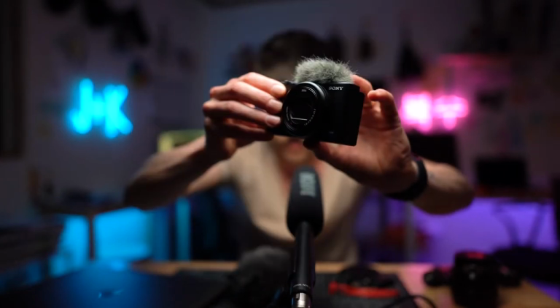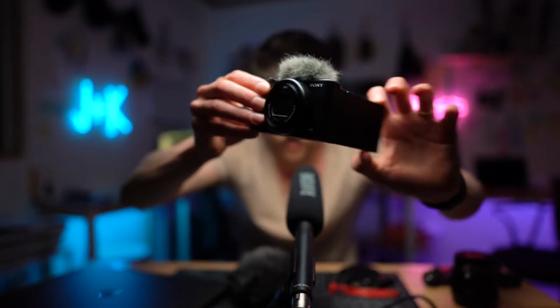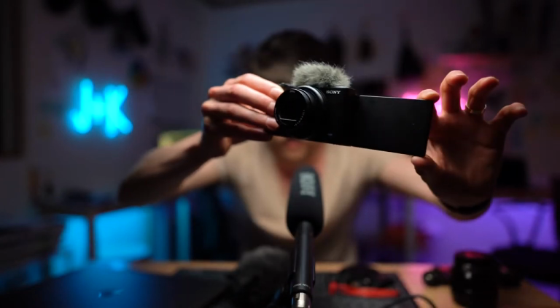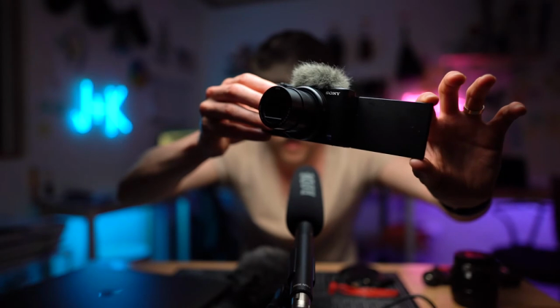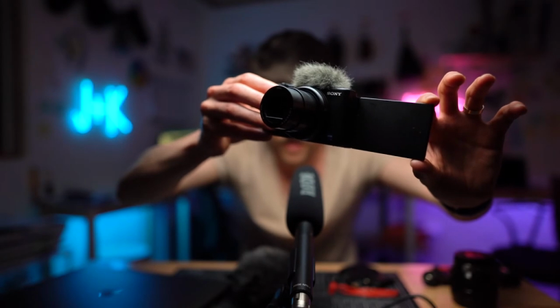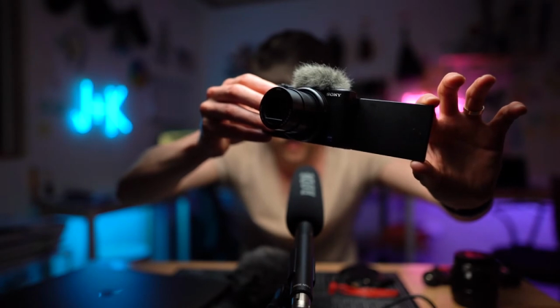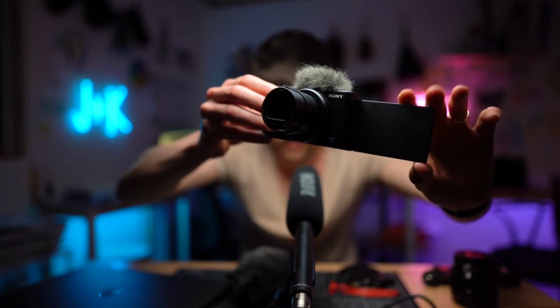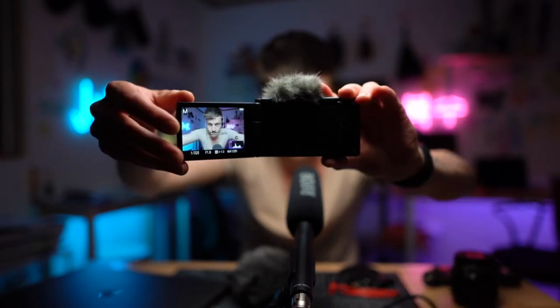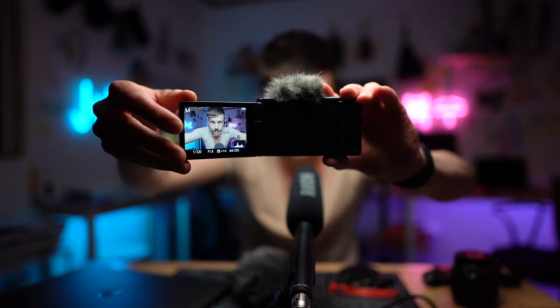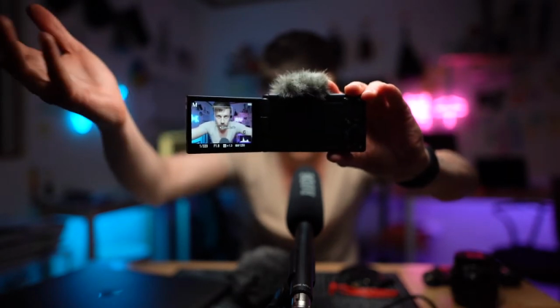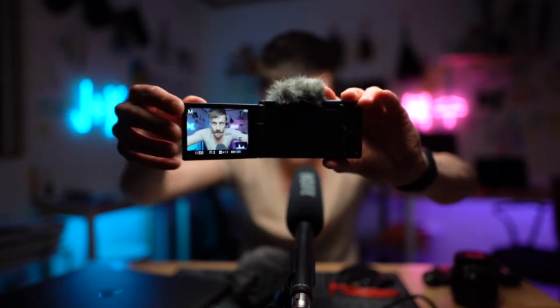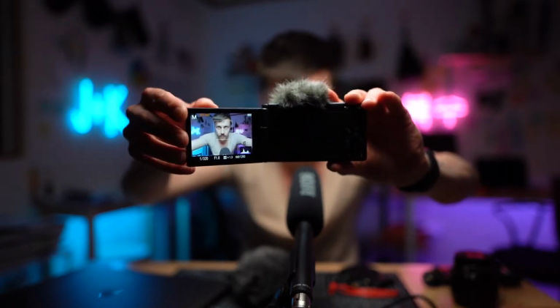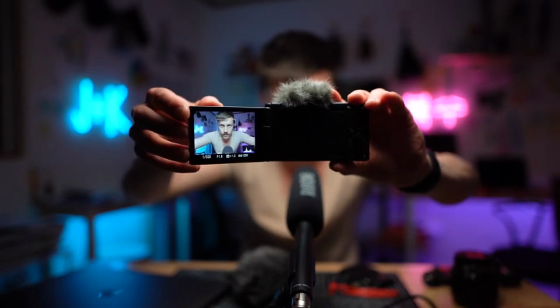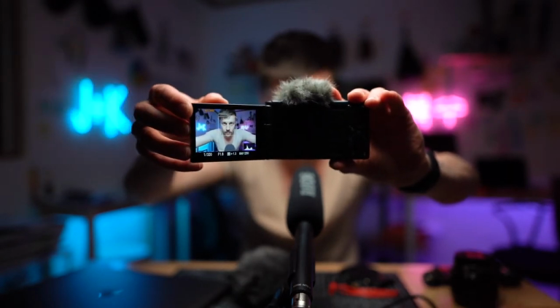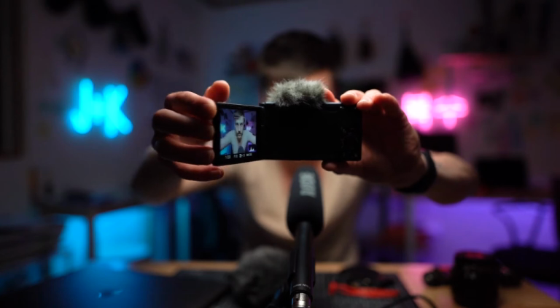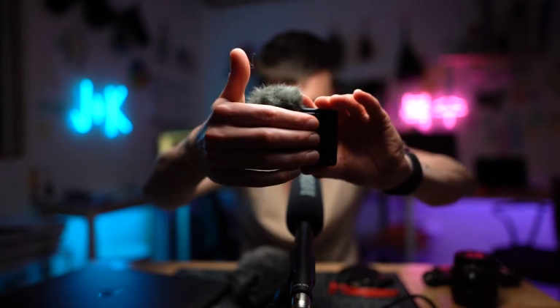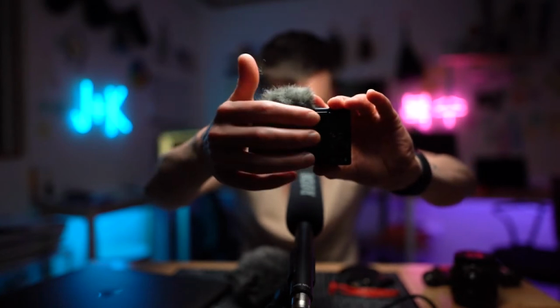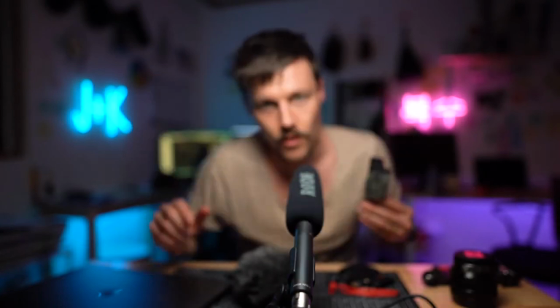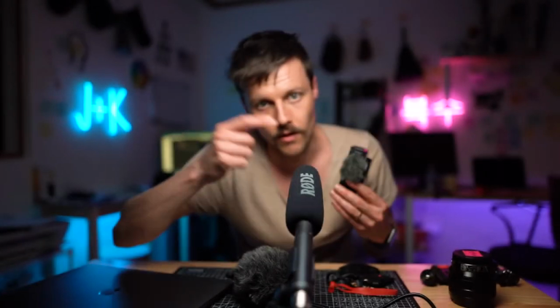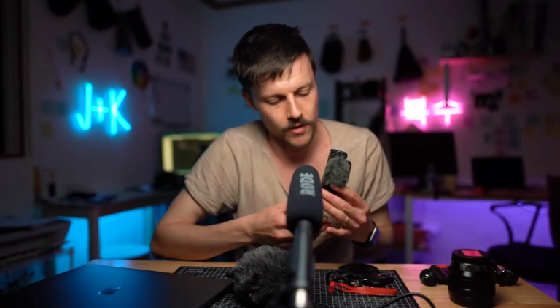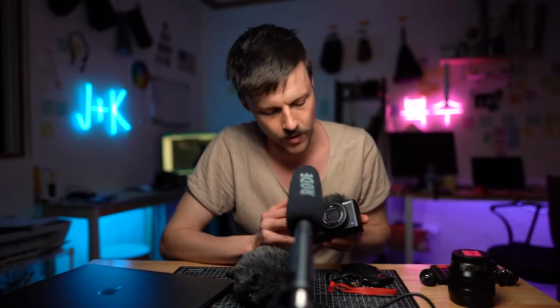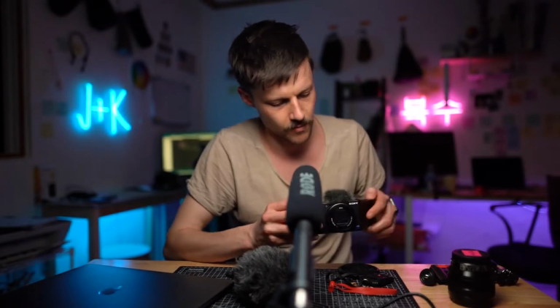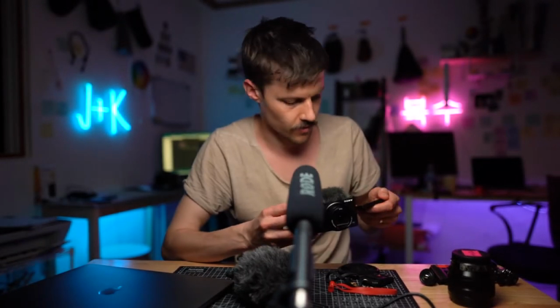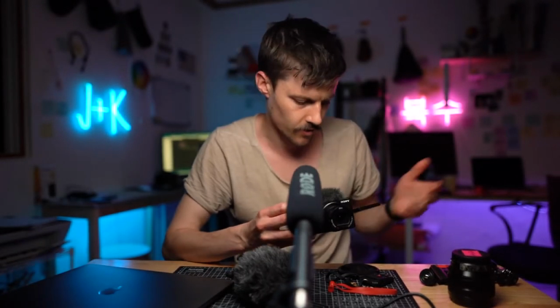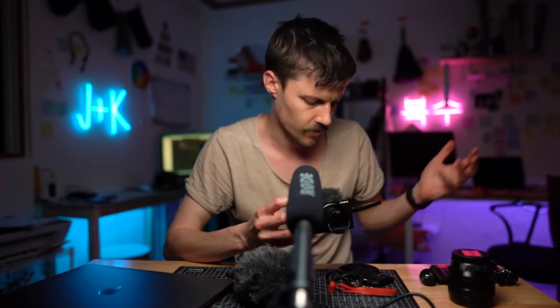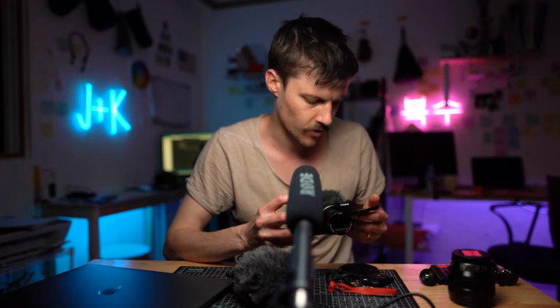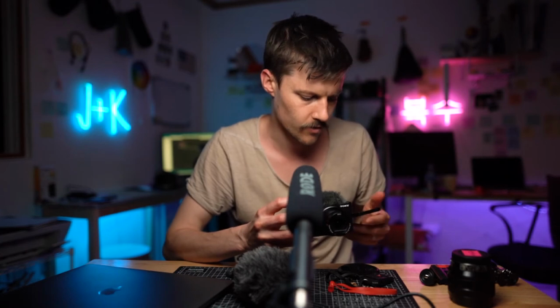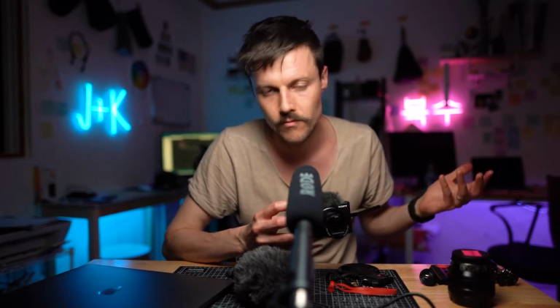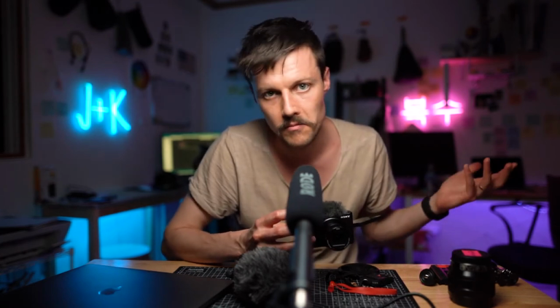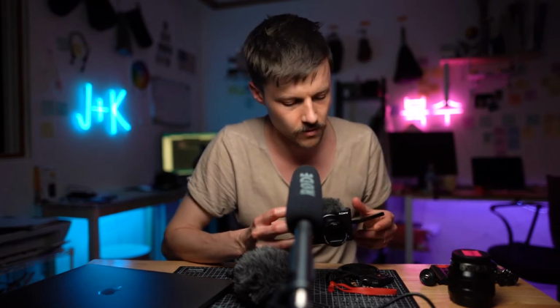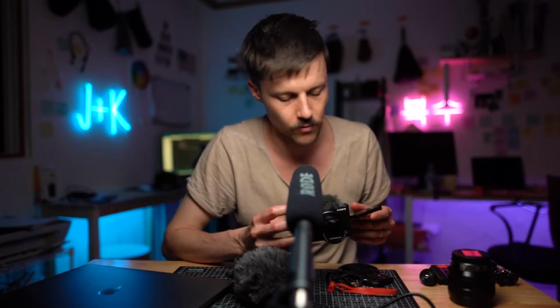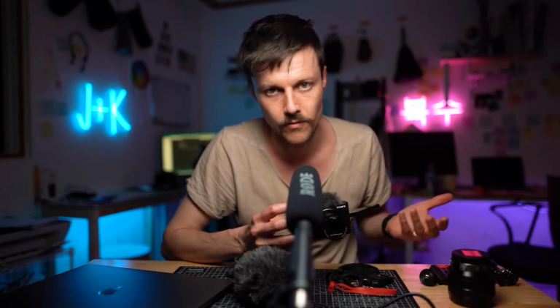Then you open it and it turns on. So it's a nice little hack for the annoying on-off button — by the time you're opening it and ready, it's on and you can record. That worked really well for me.